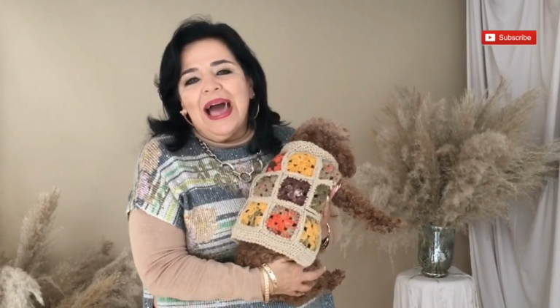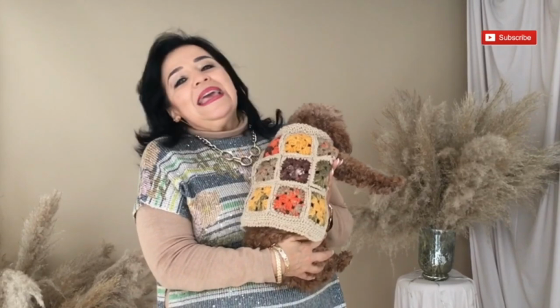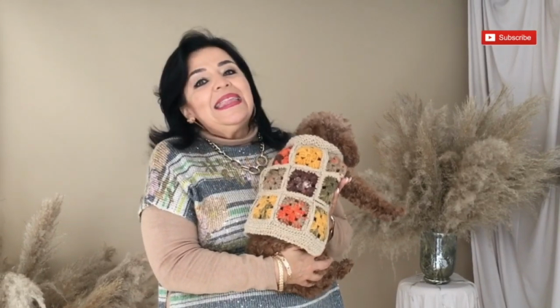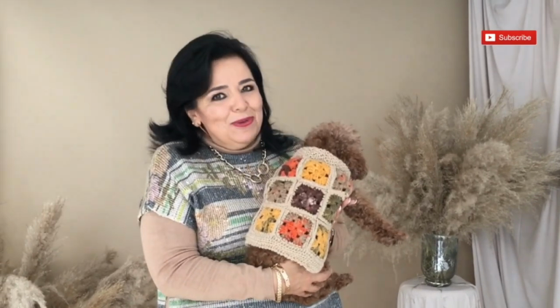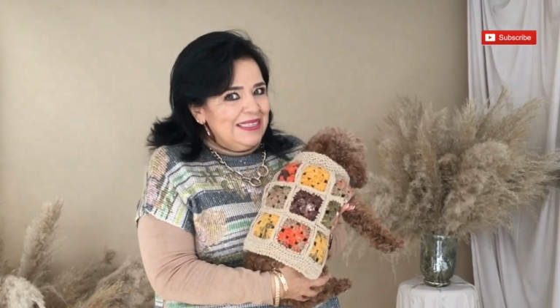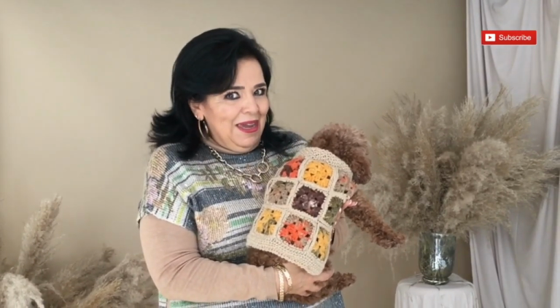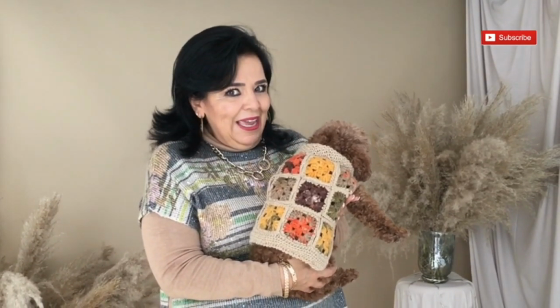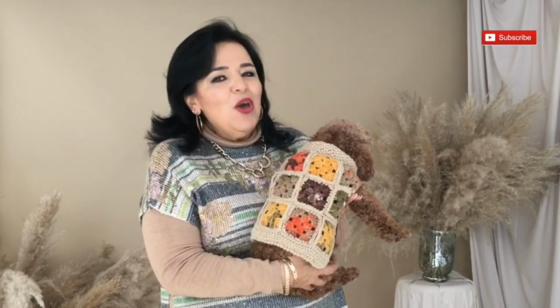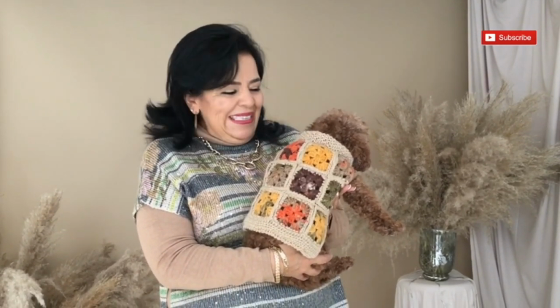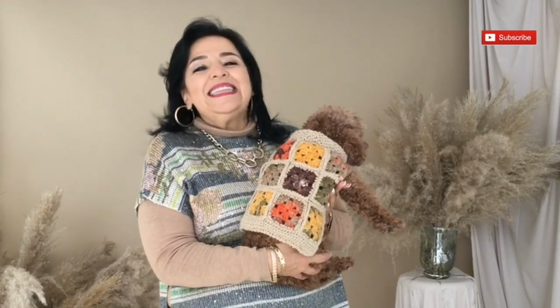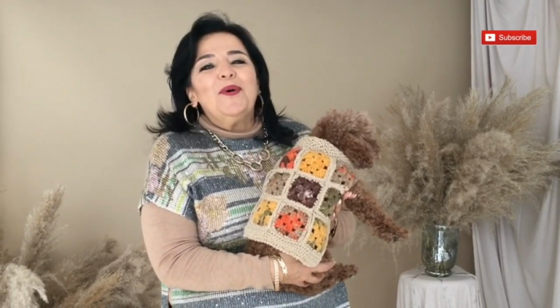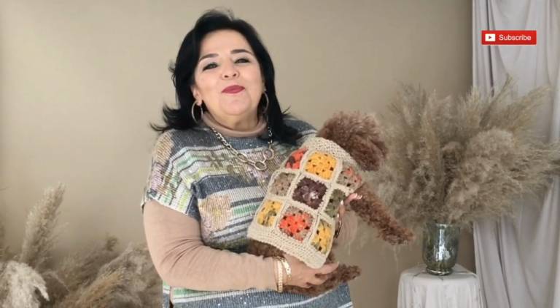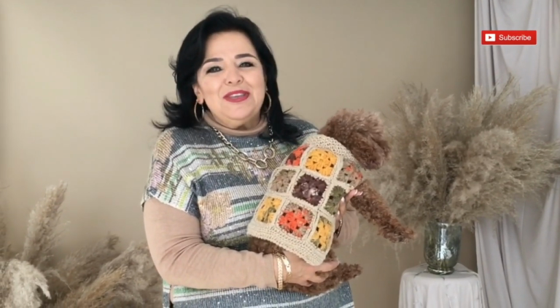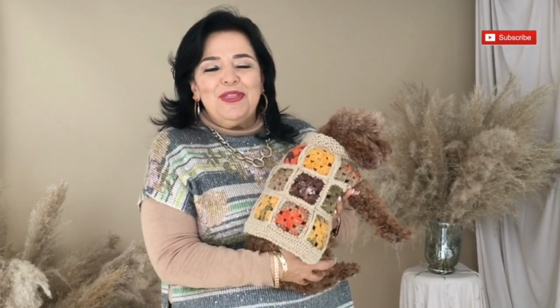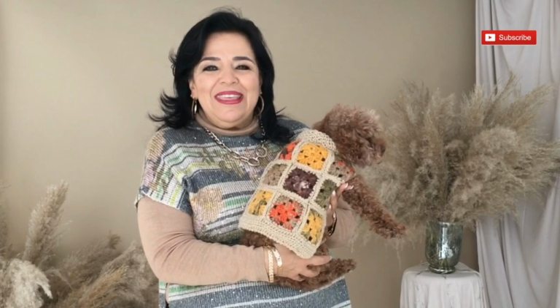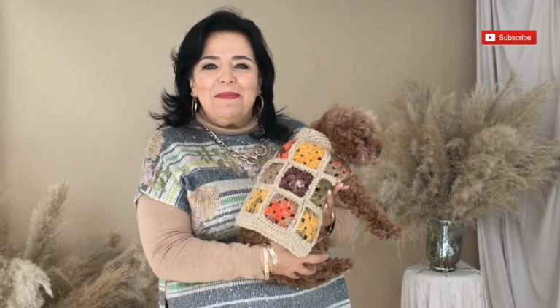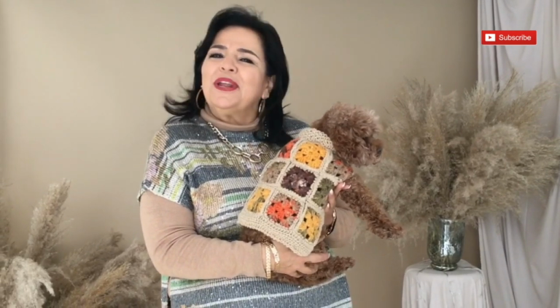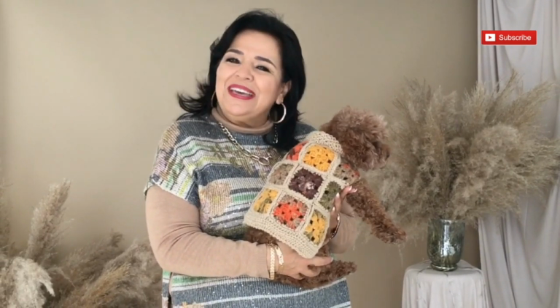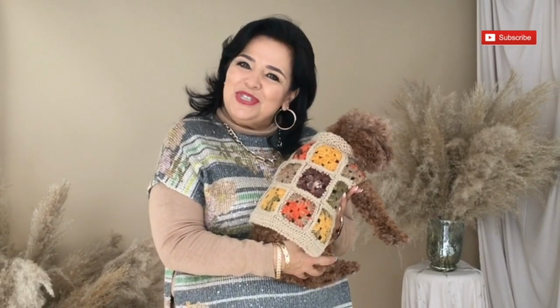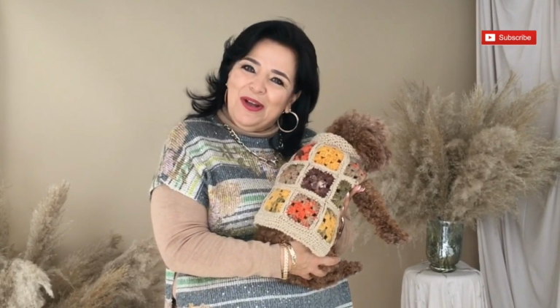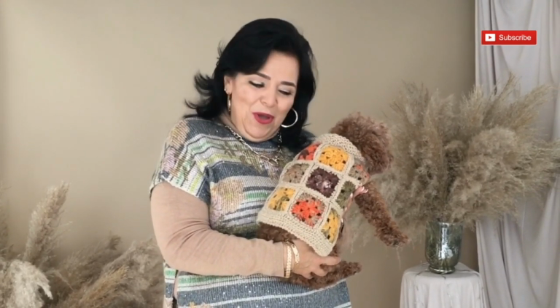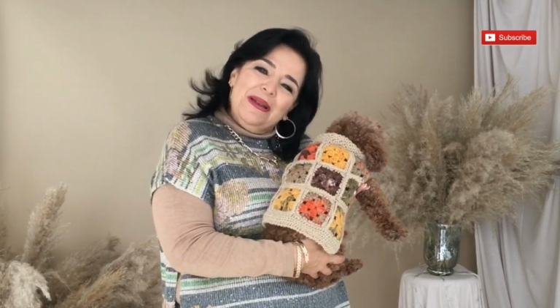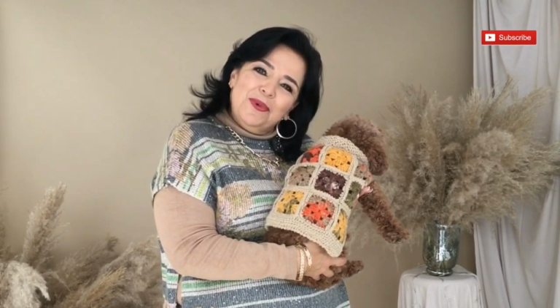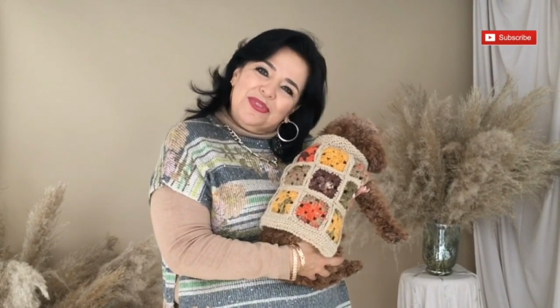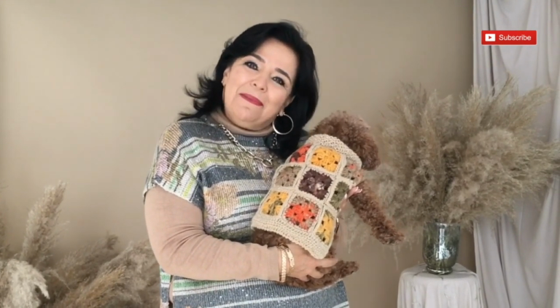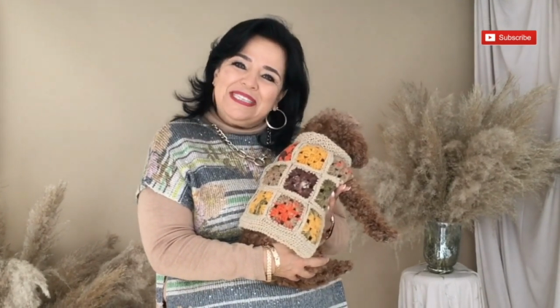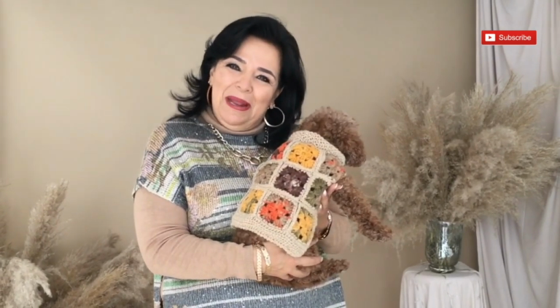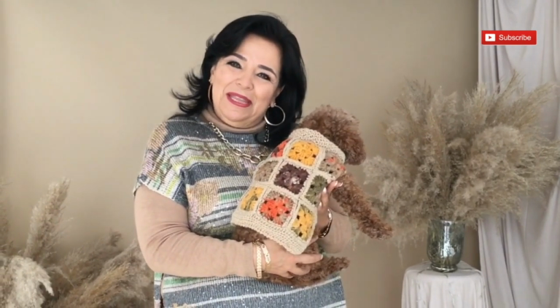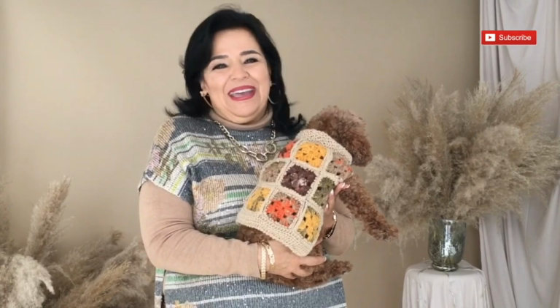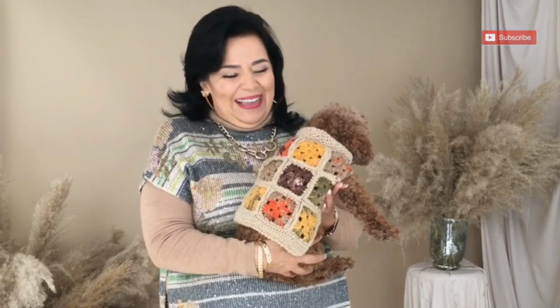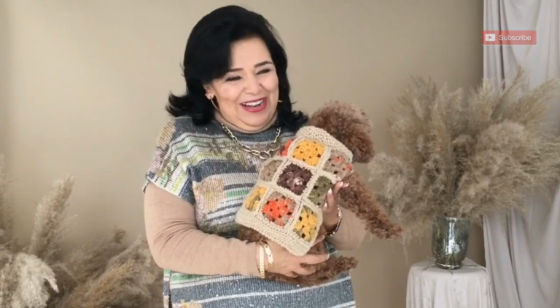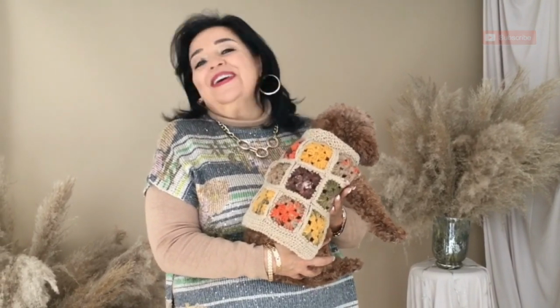Before you go, please don't forget to subscribe. And I forgot to tell you that this will be the first part of the sweater. In the coming video I will give you the second part, so please stay tuned. Now let's start.